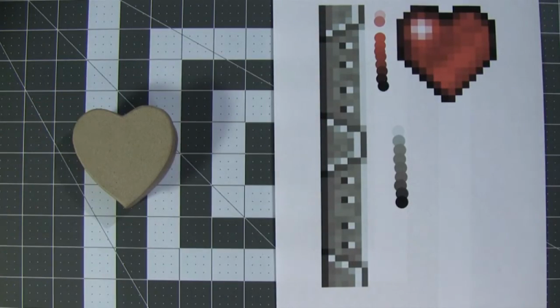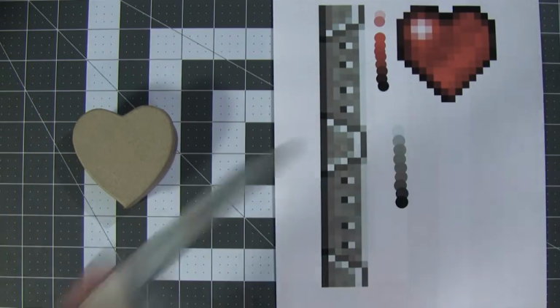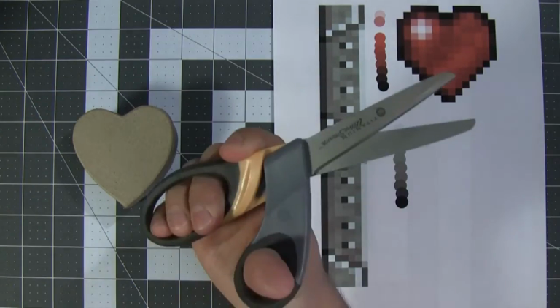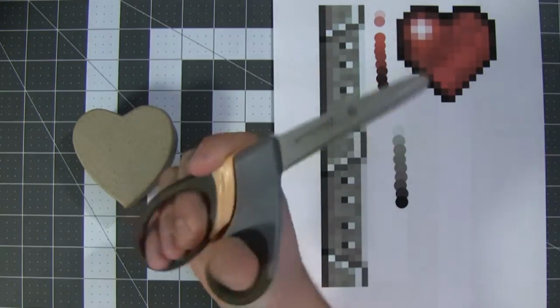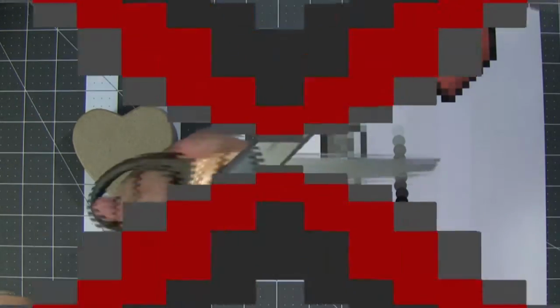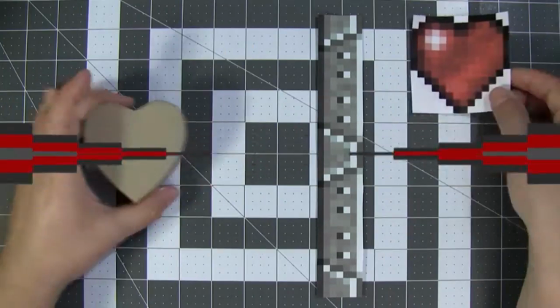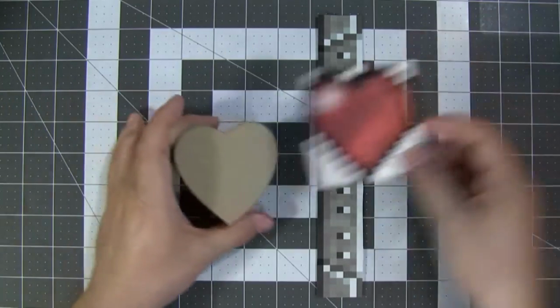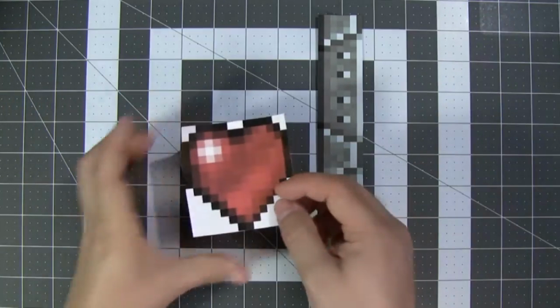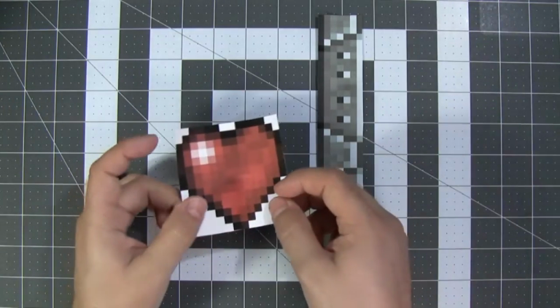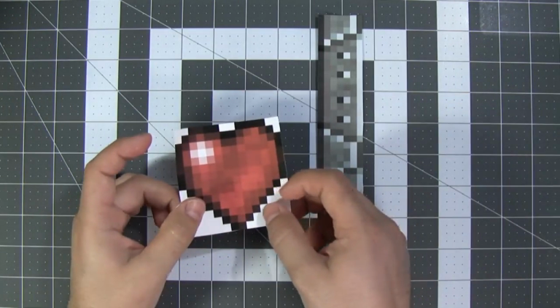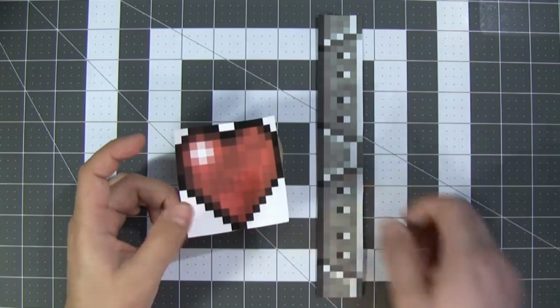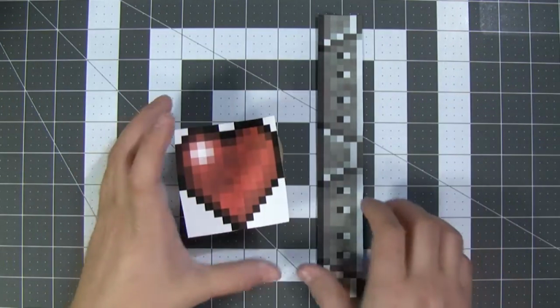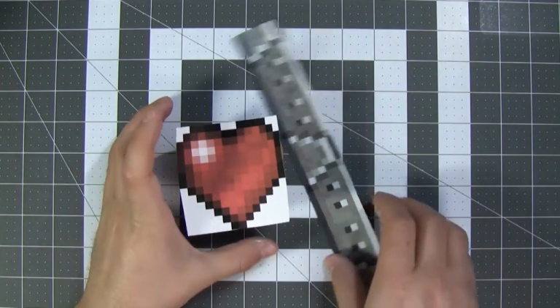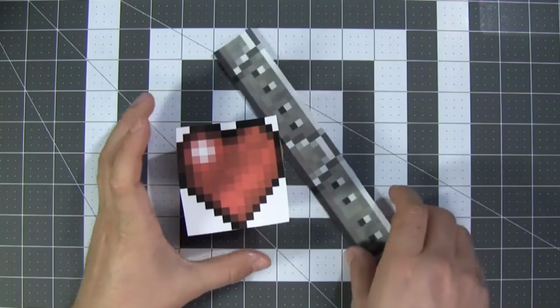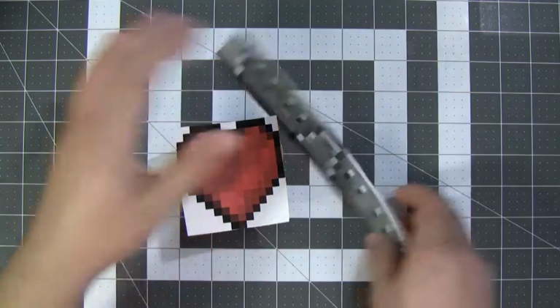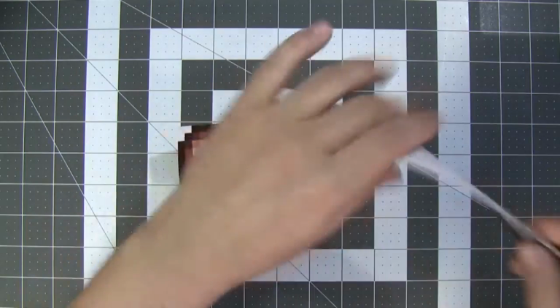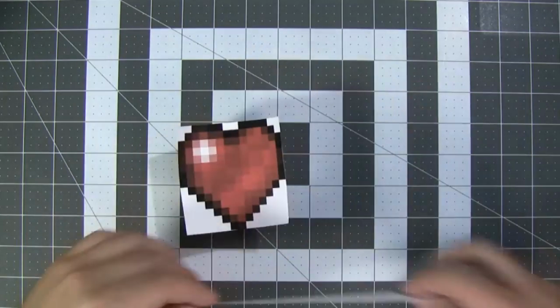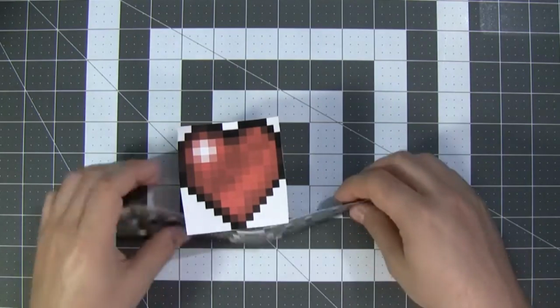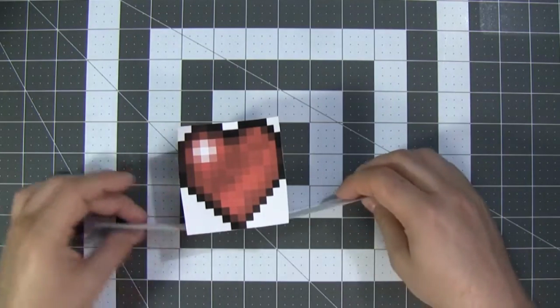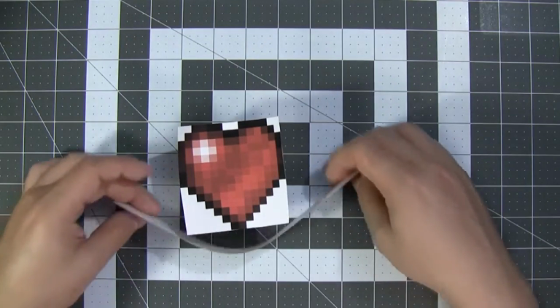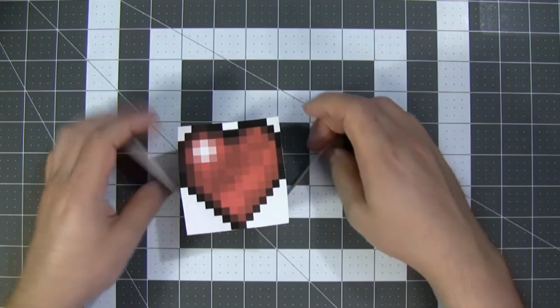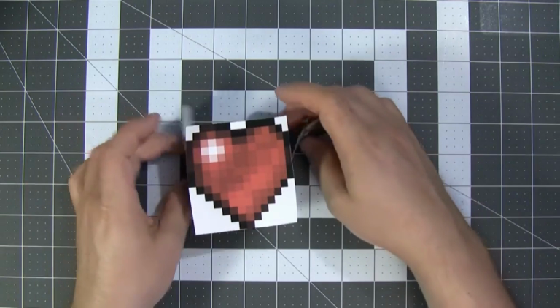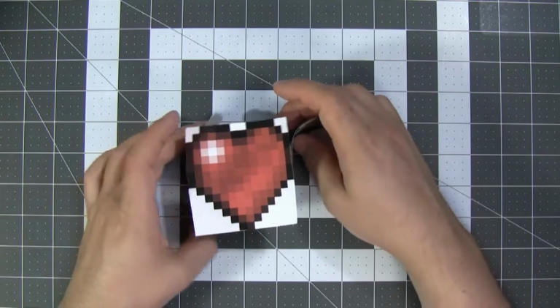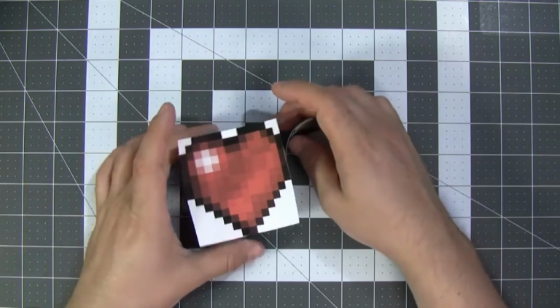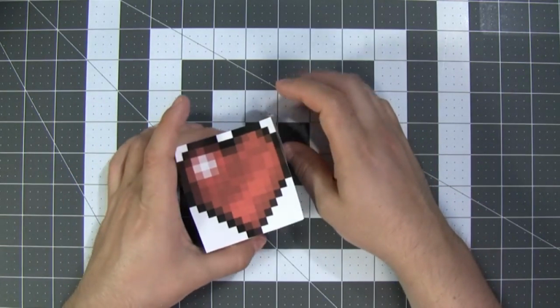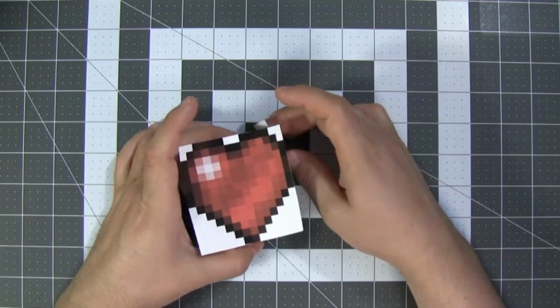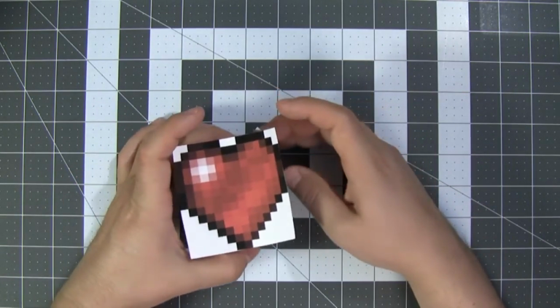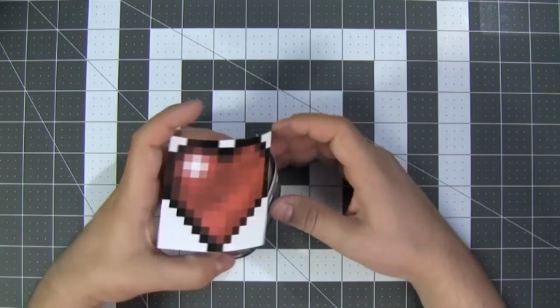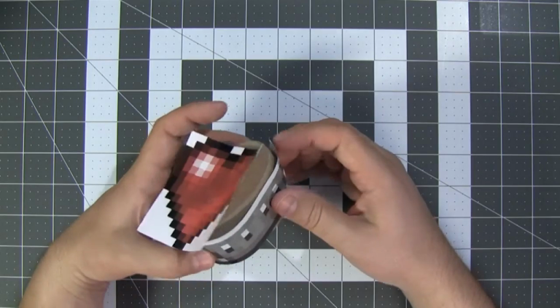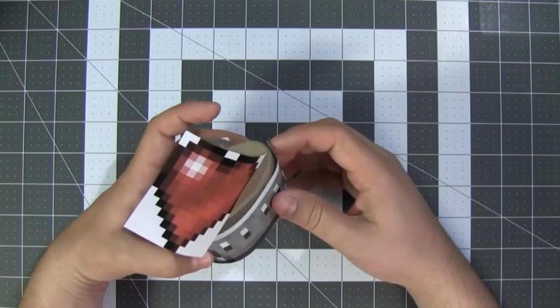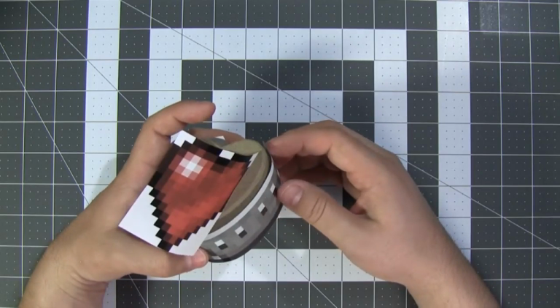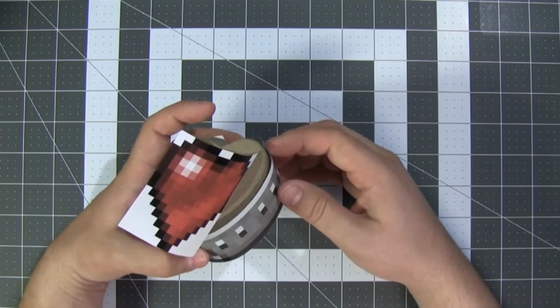First of all, we need to cut these out. The heart is going to go on top, and this gray band is actually going to go around the sides and make it look like there's a metal pixel kind of border around the bottom of the box.